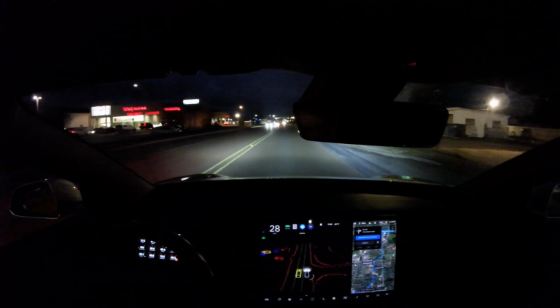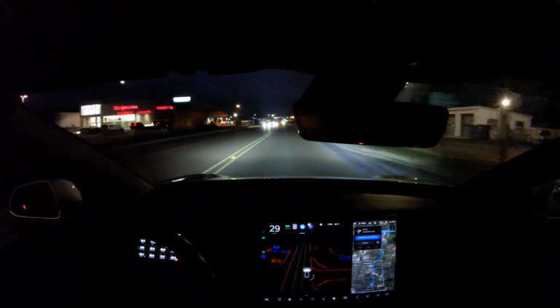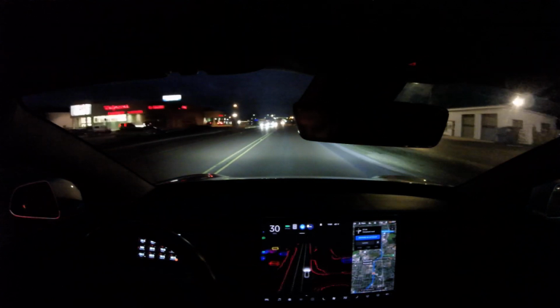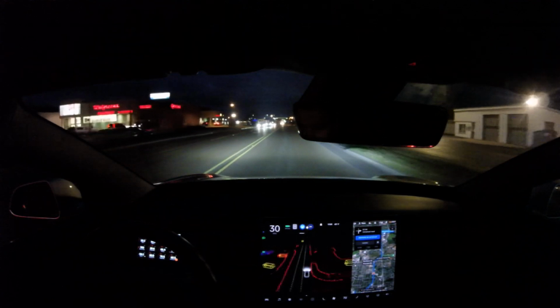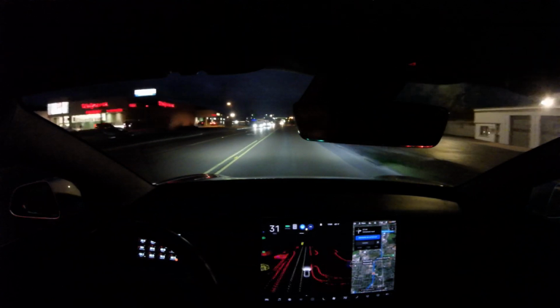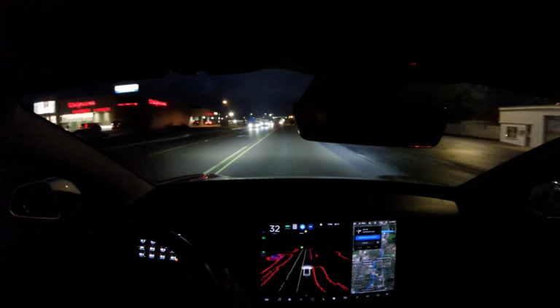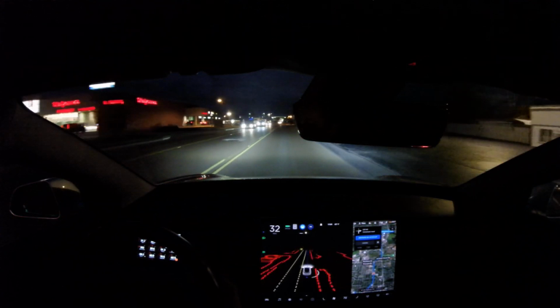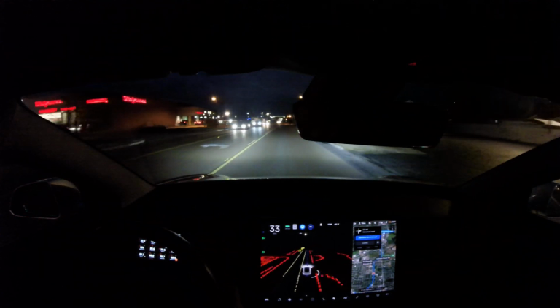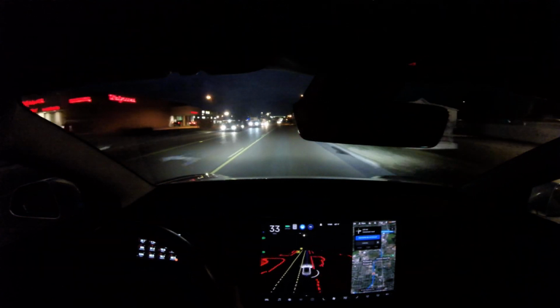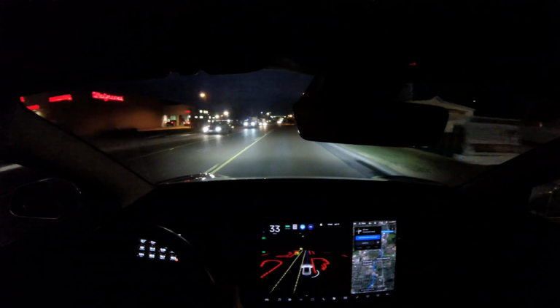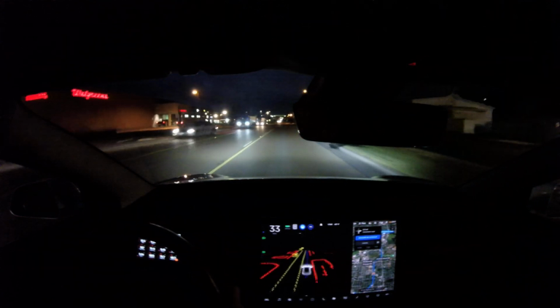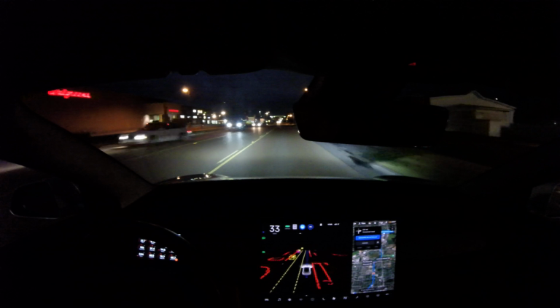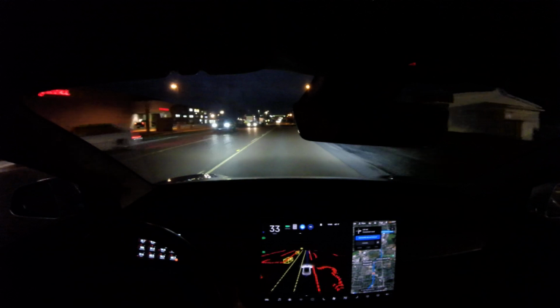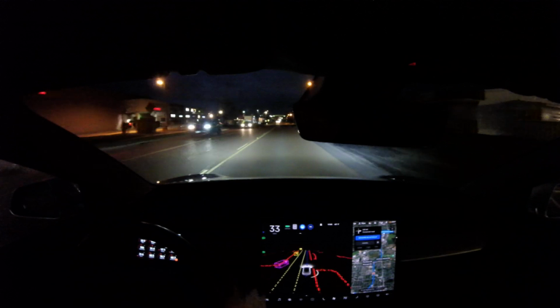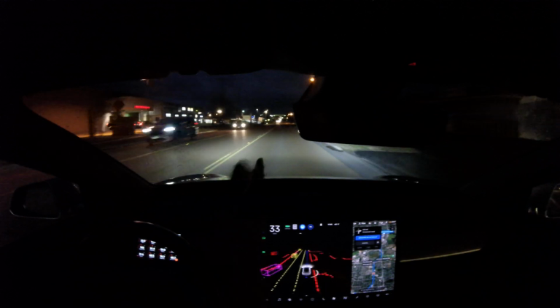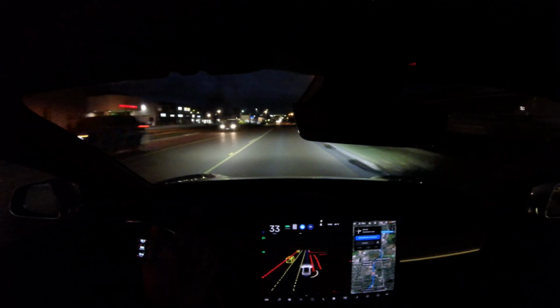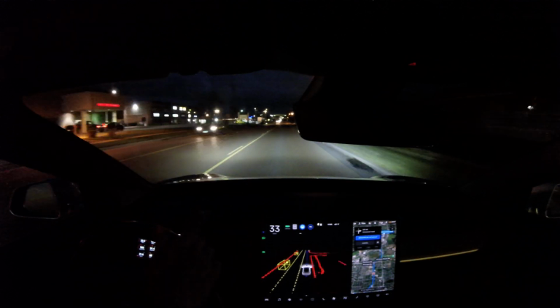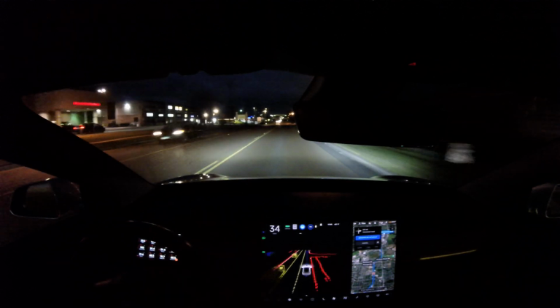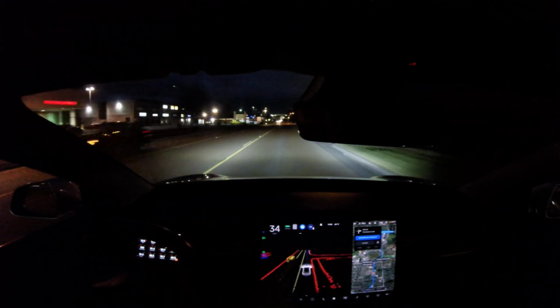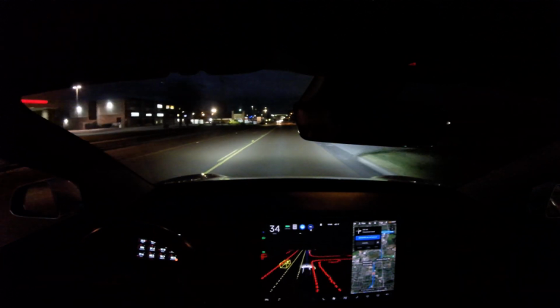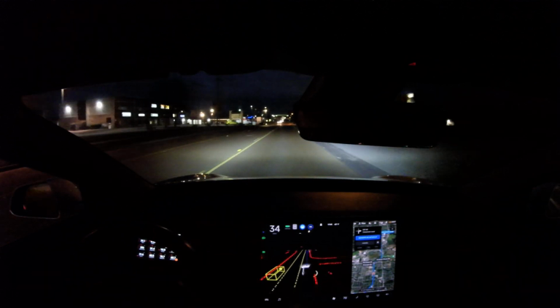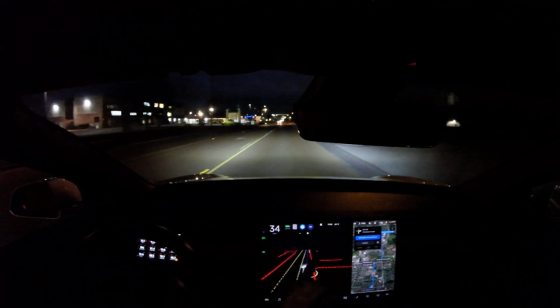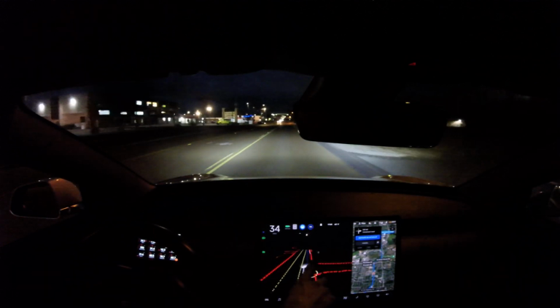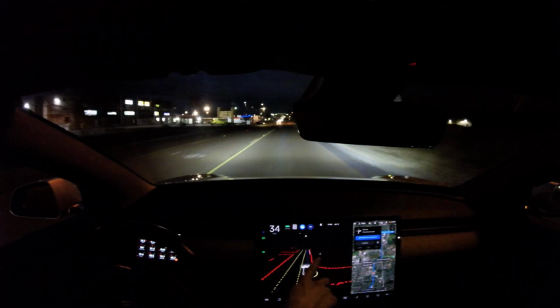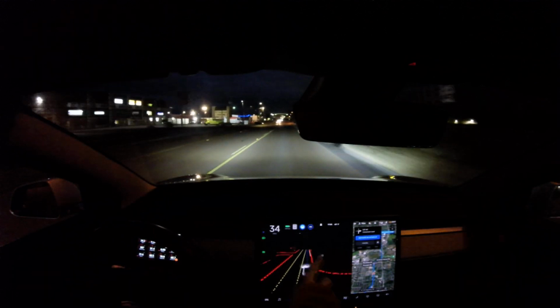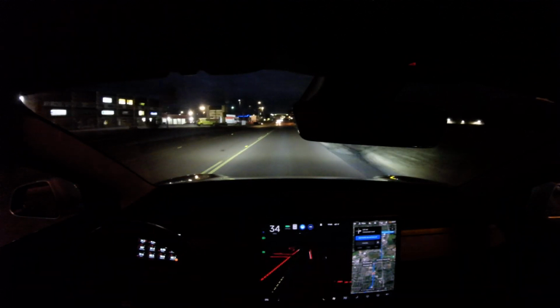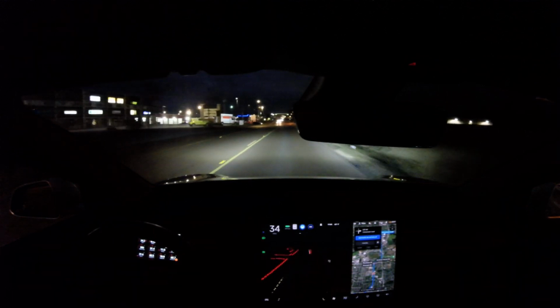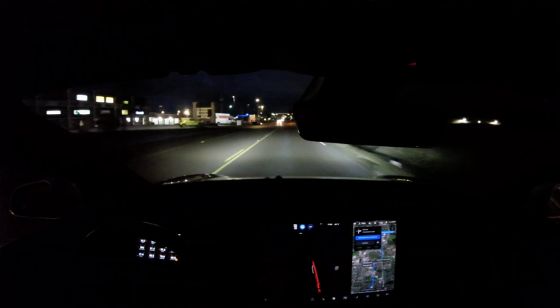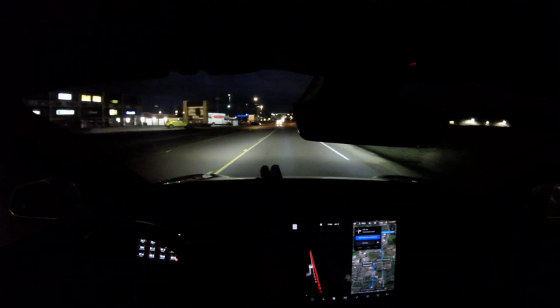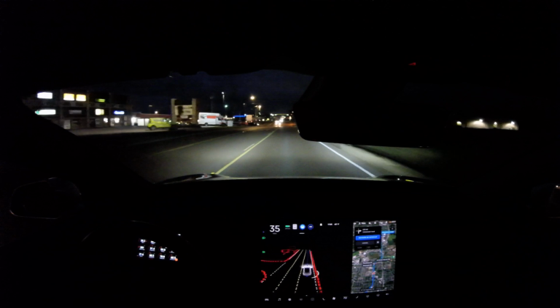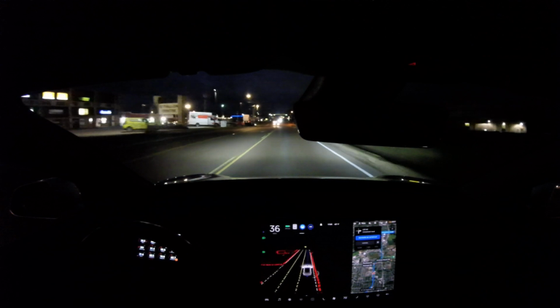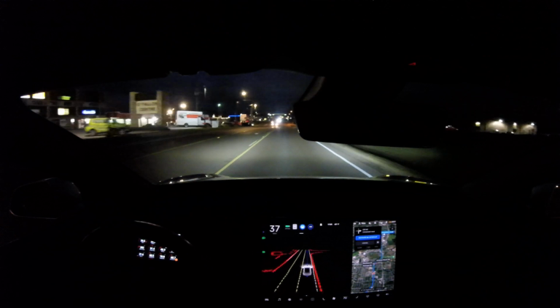Absolute magic. Yeah — it sees the speed limit sign, it bumps up to 40. Love it.